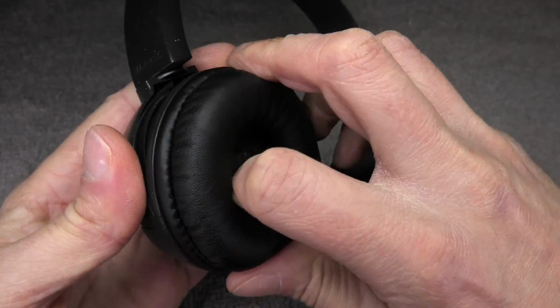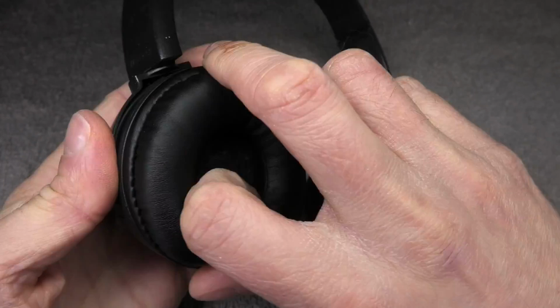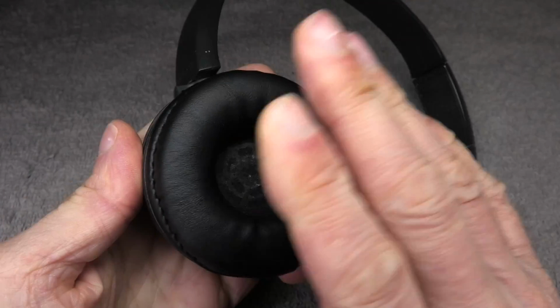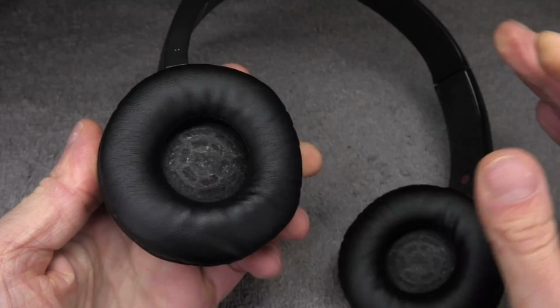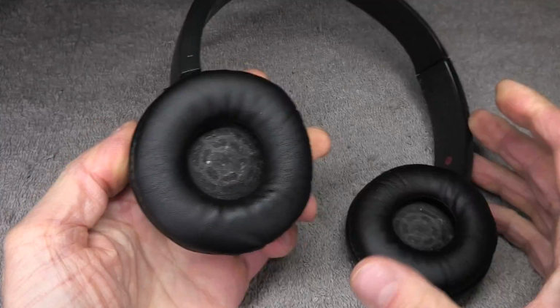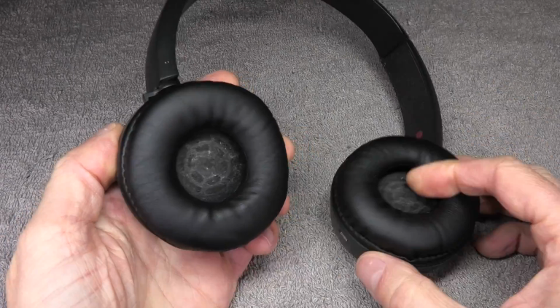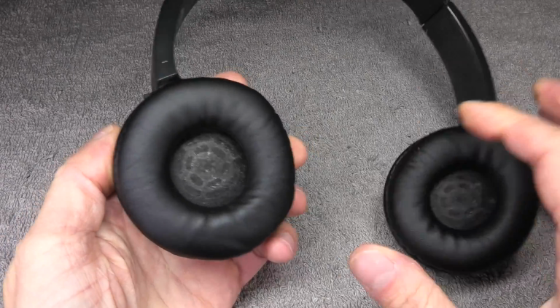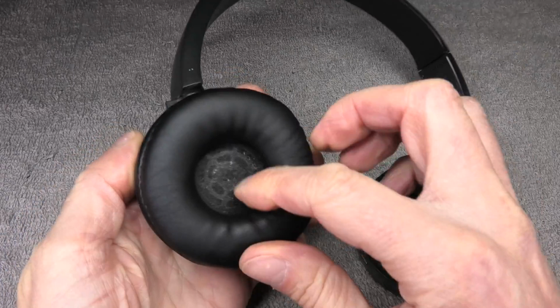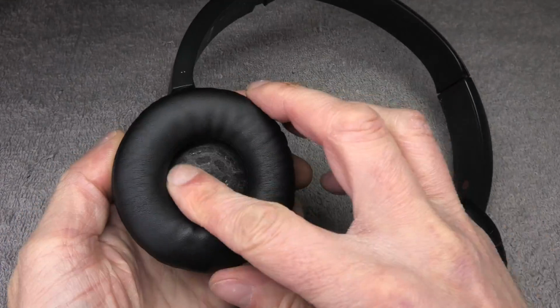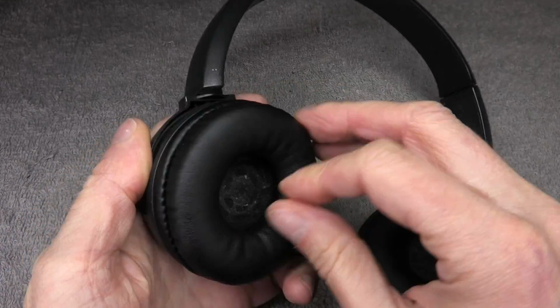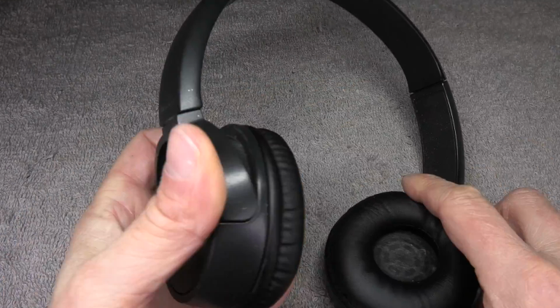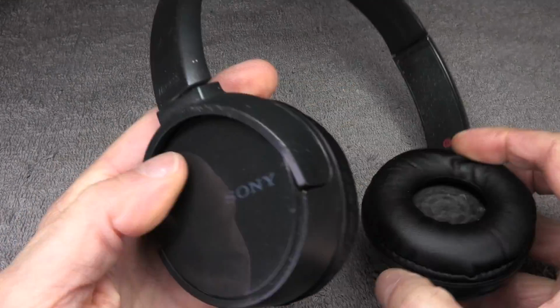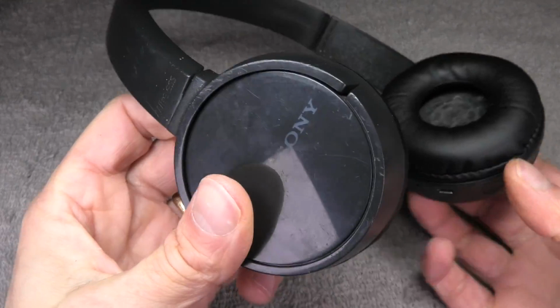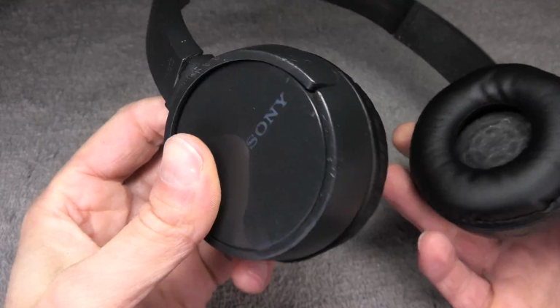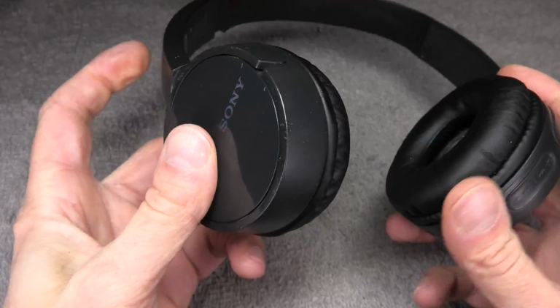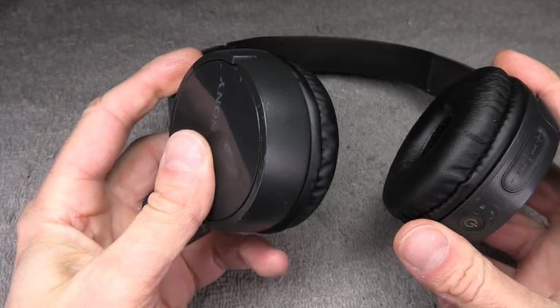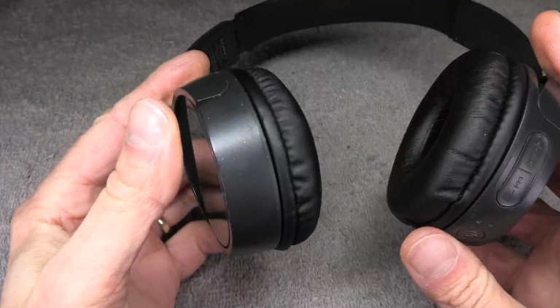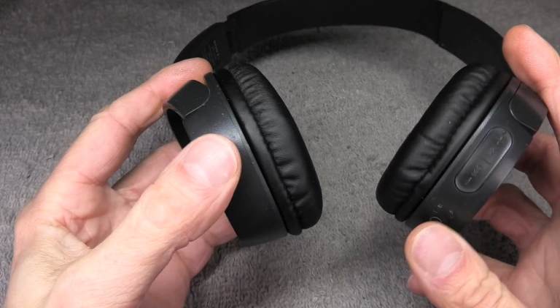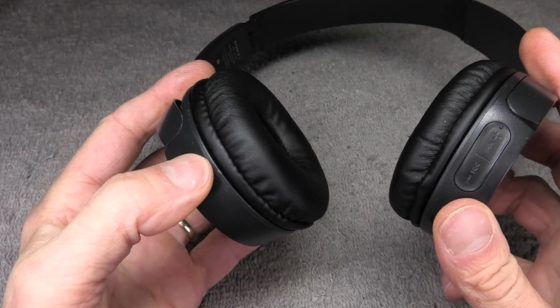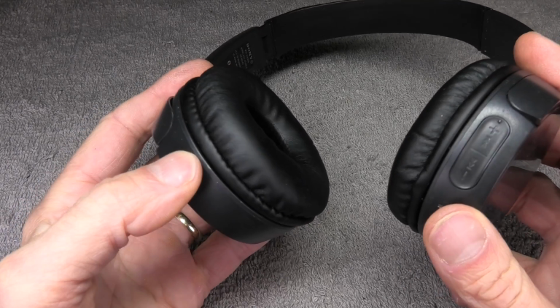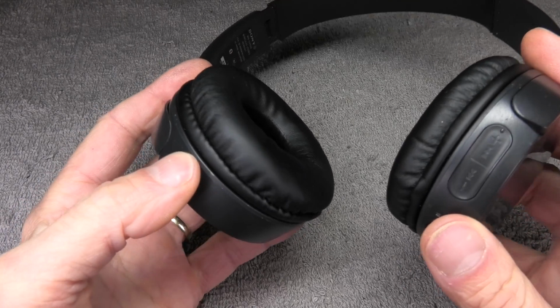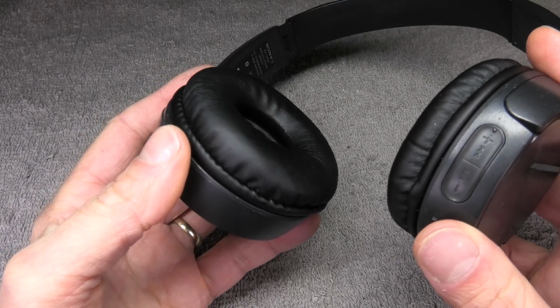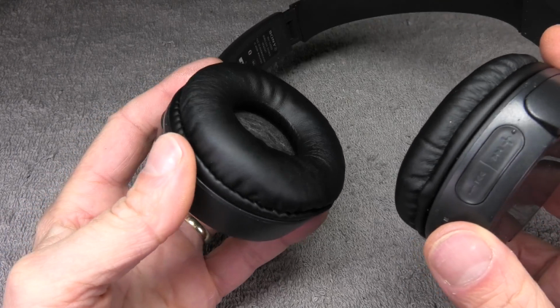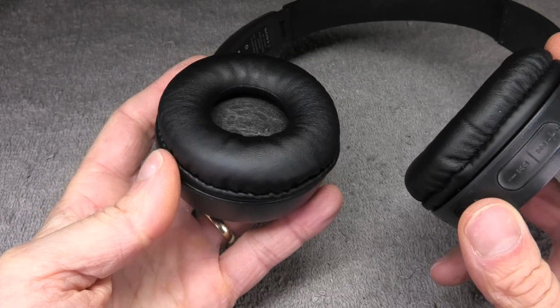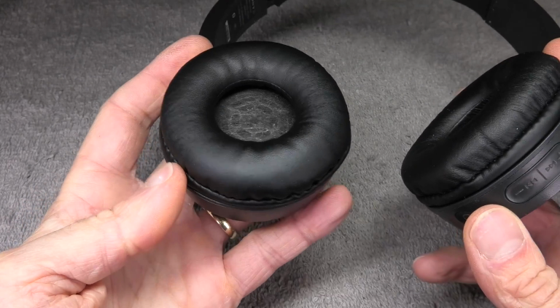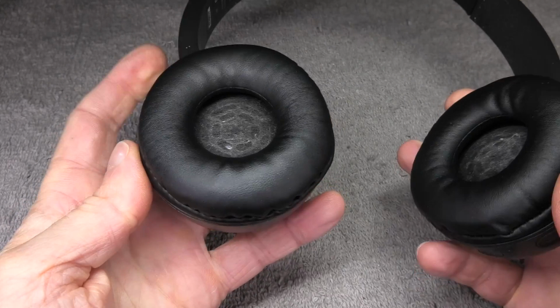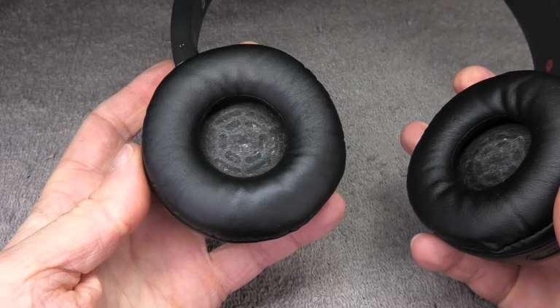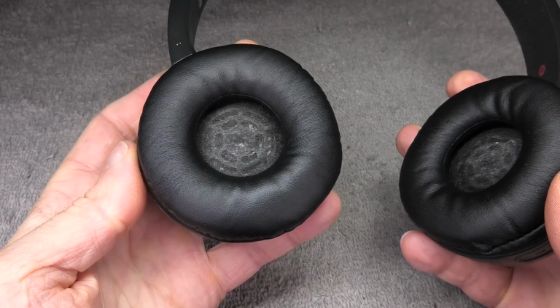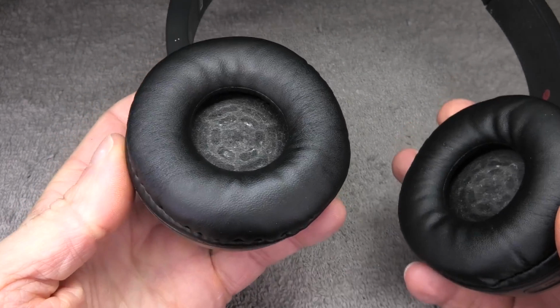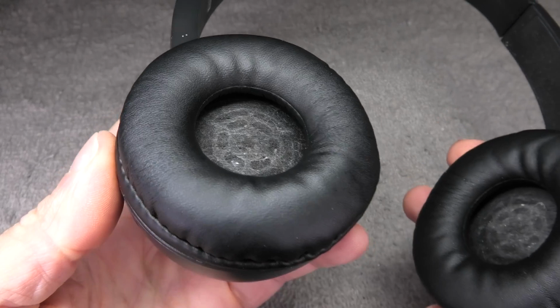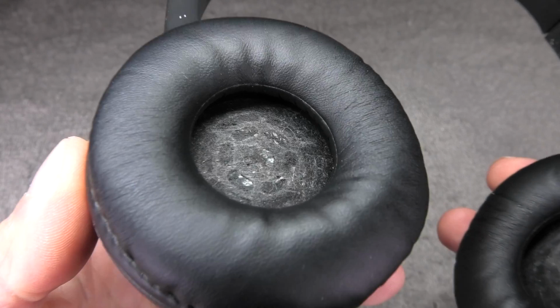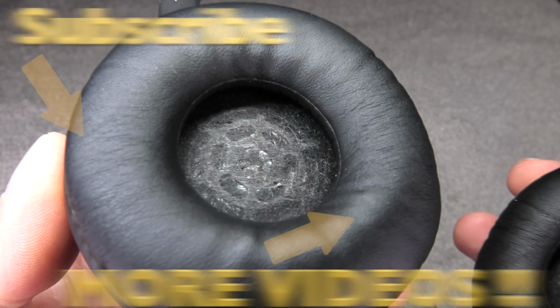So now this already concludes the battery replacement for these Sony headphones. I hope you found this video helpful — if so, please give me a thumbs up, and if you have any more questions or comments then please leave a message below.